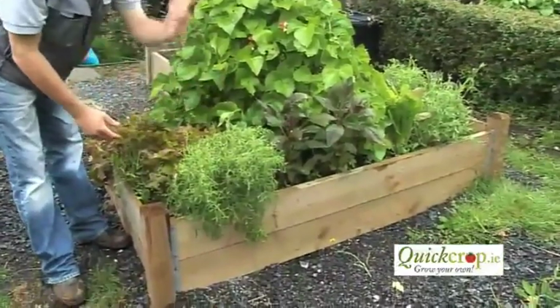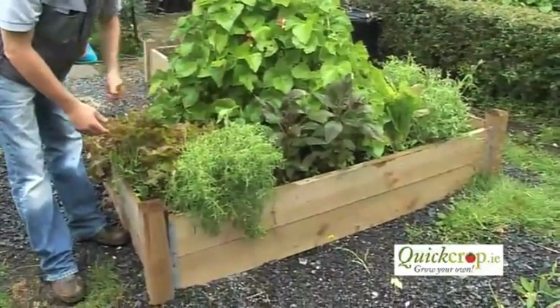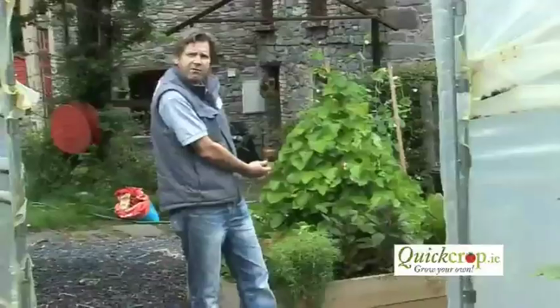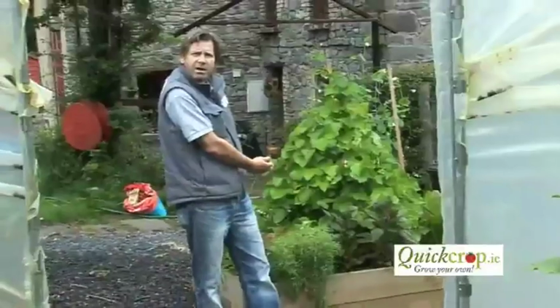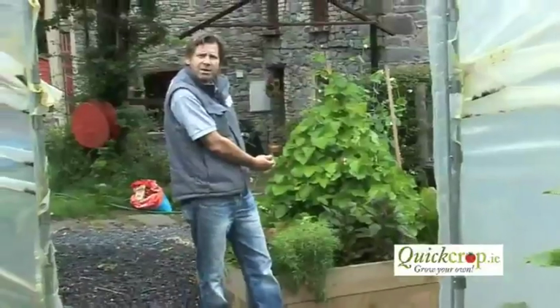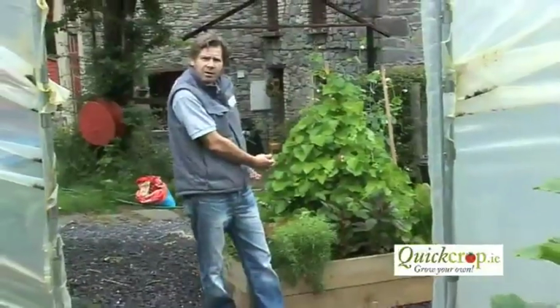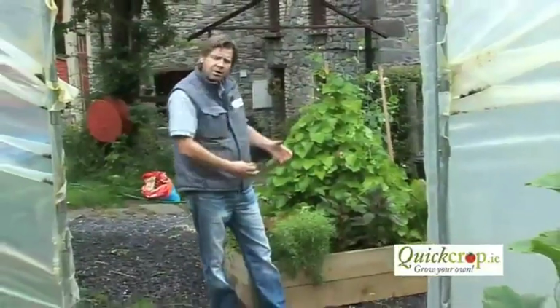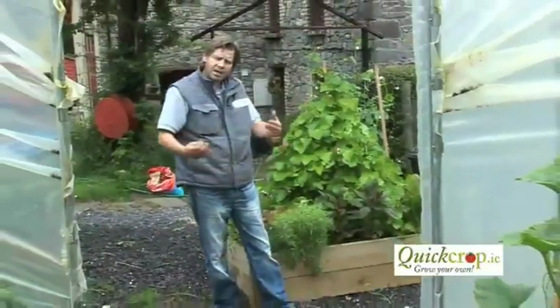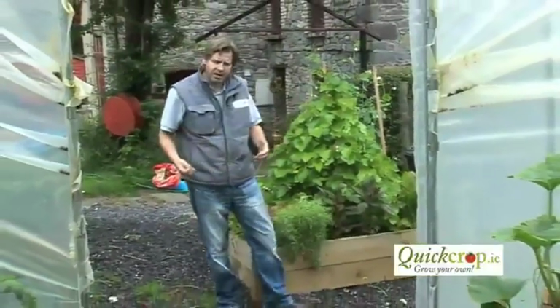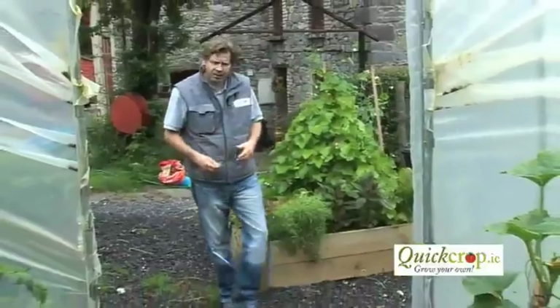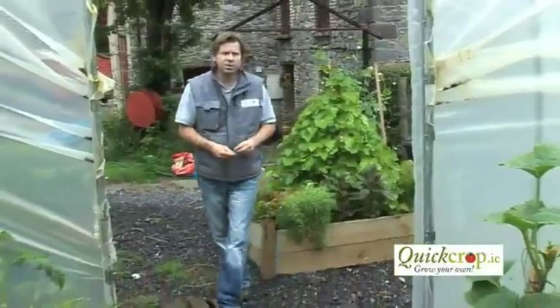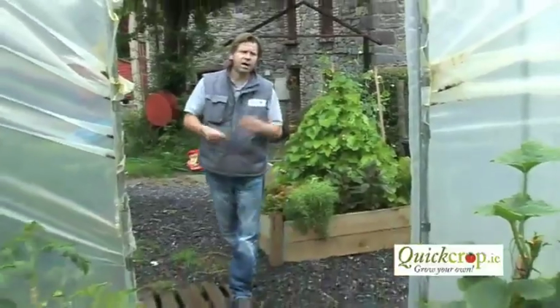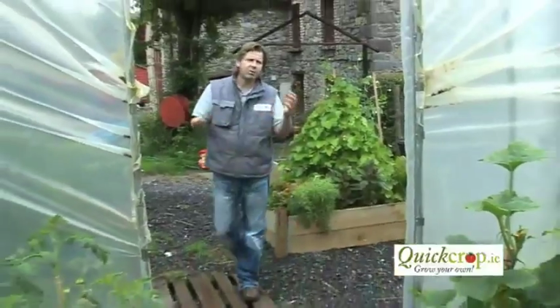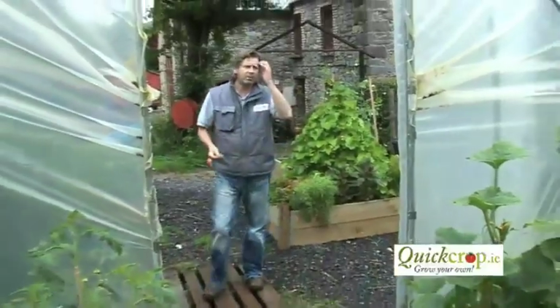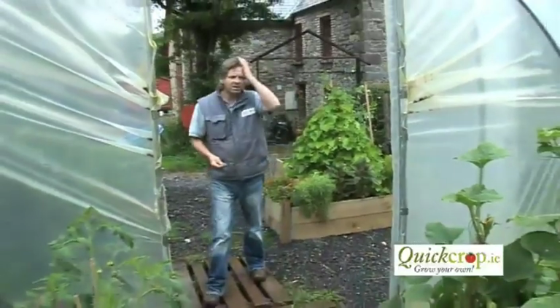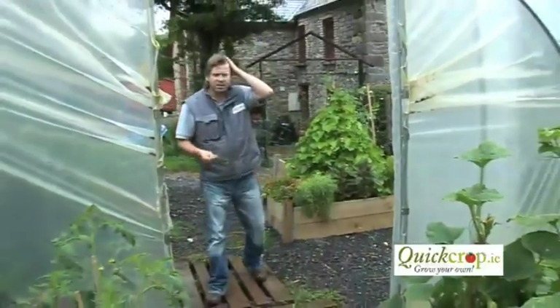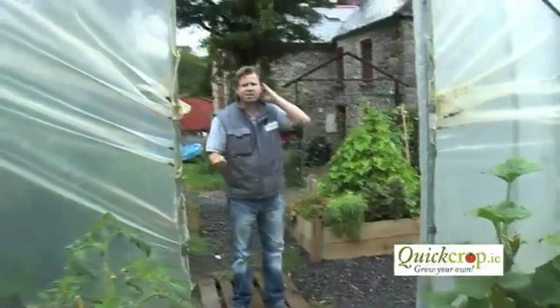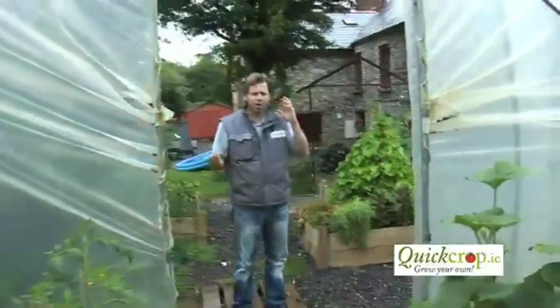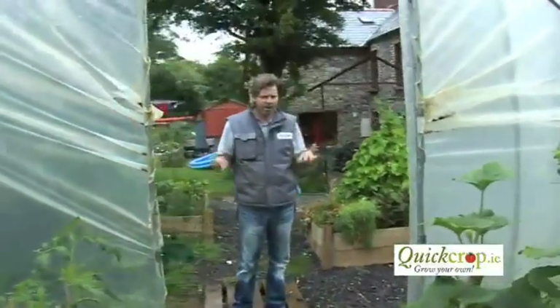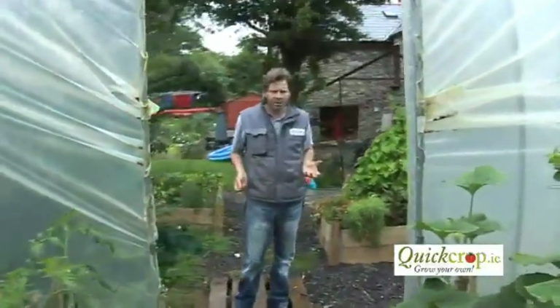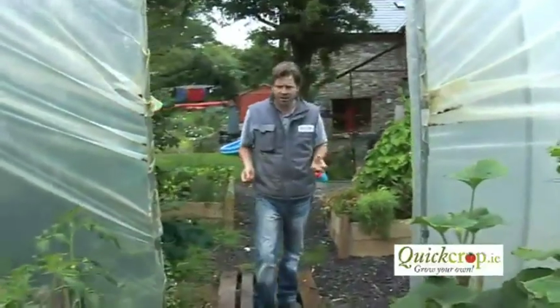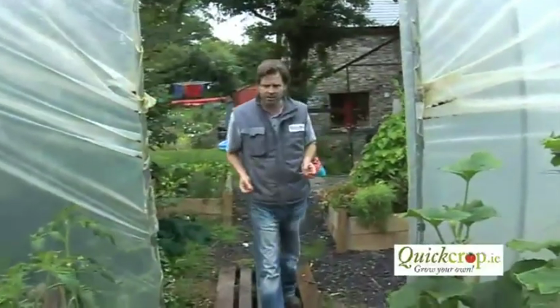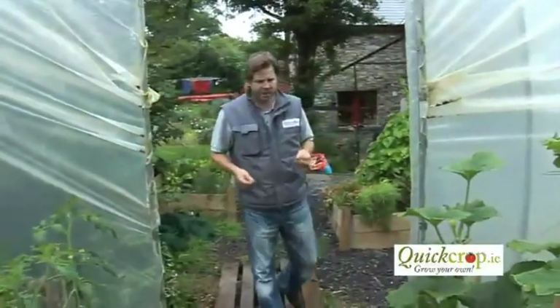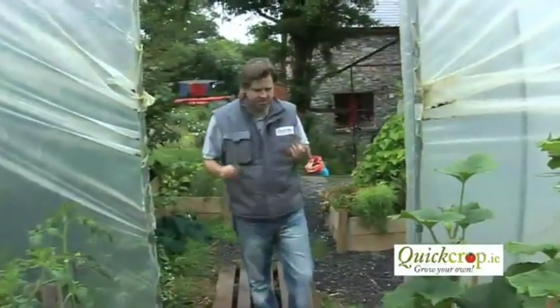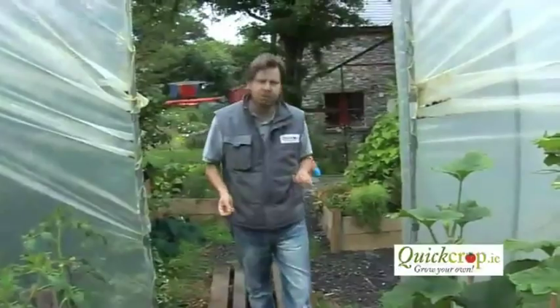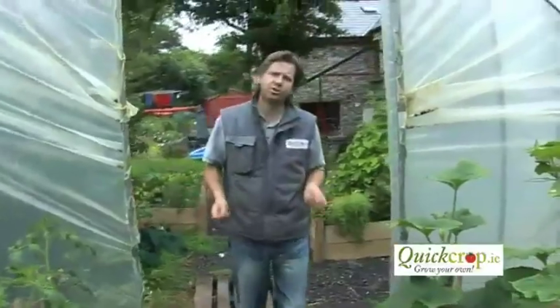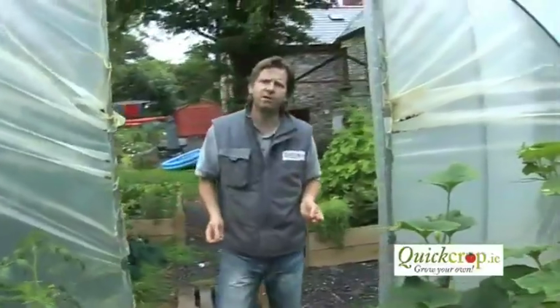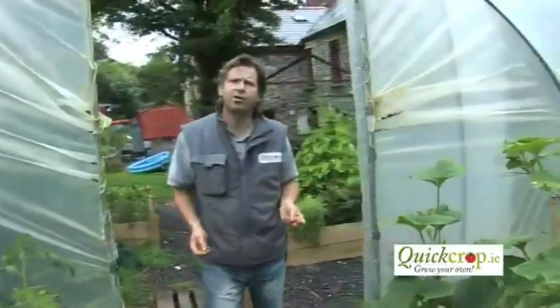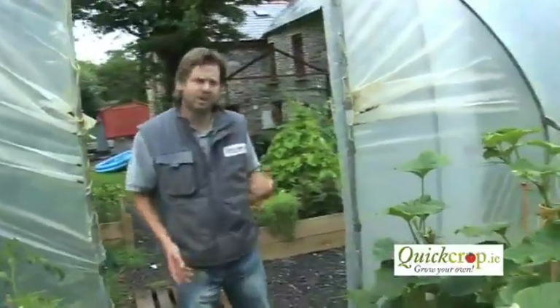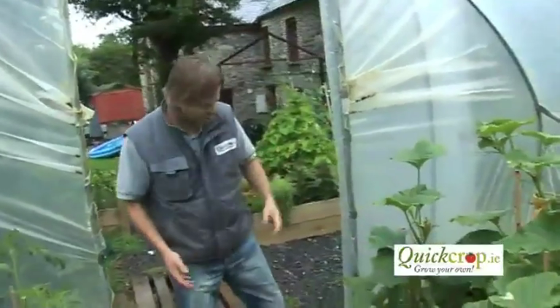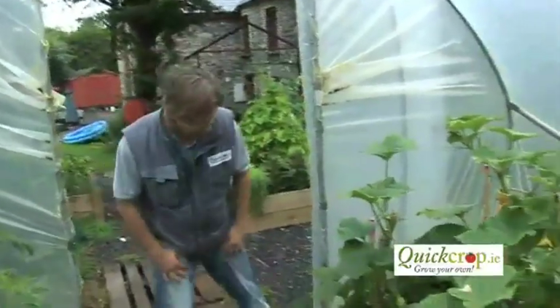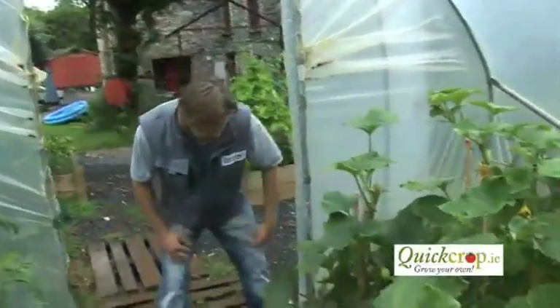That could feed a family on its own. So I'm going to bring you in now into one of our polytunnels. This is a small family polytunnel, and the amount of stuff that's grown in it is just unbelievable.